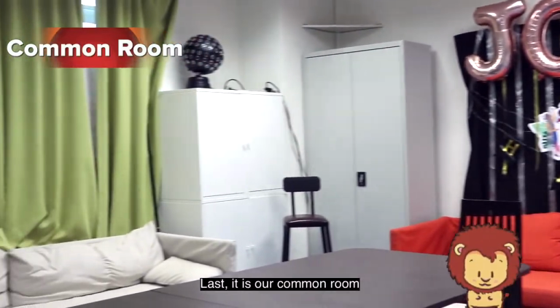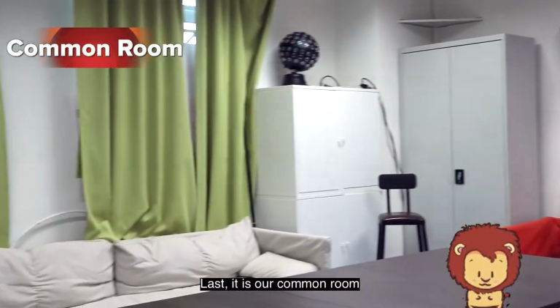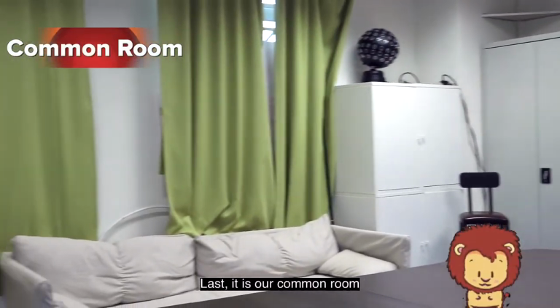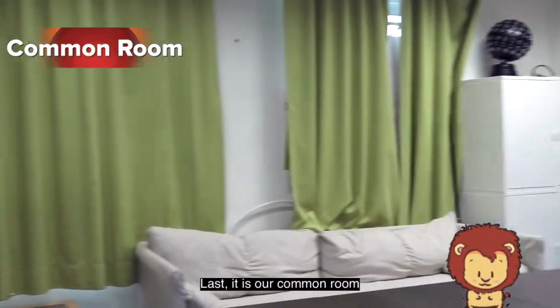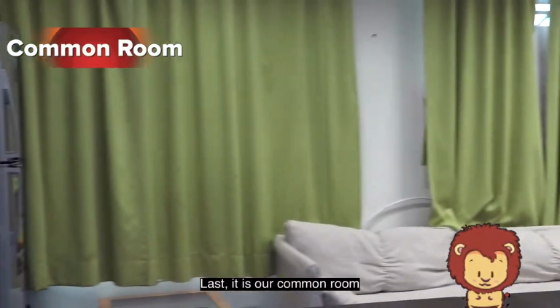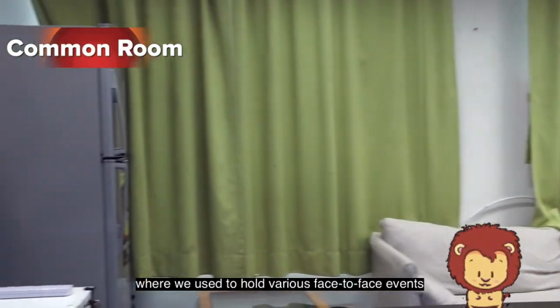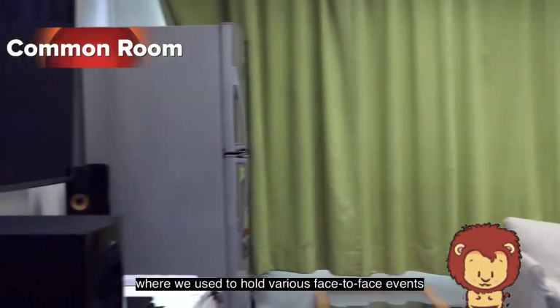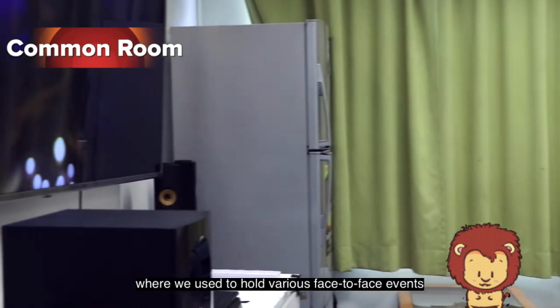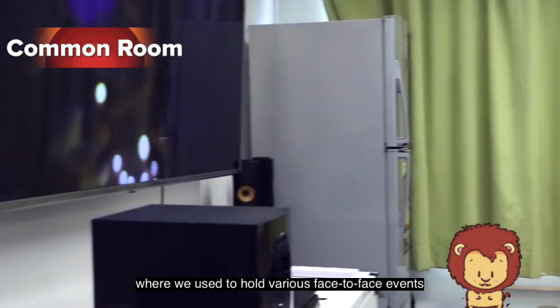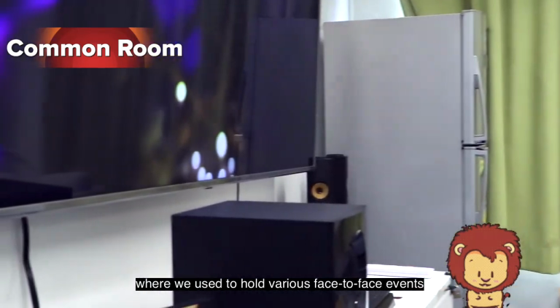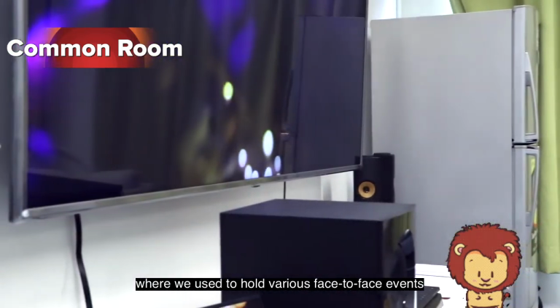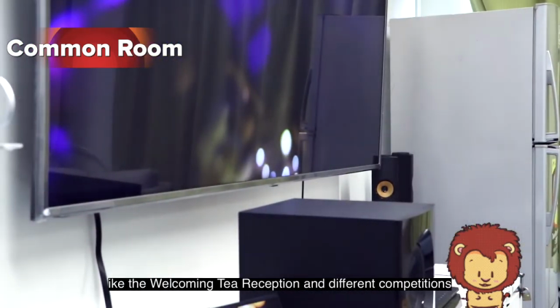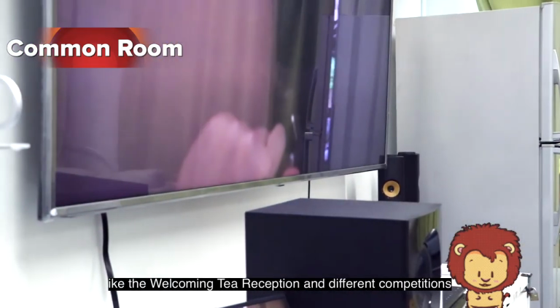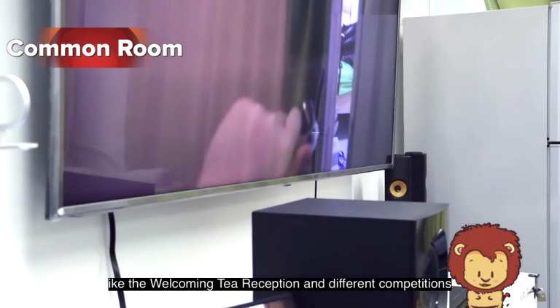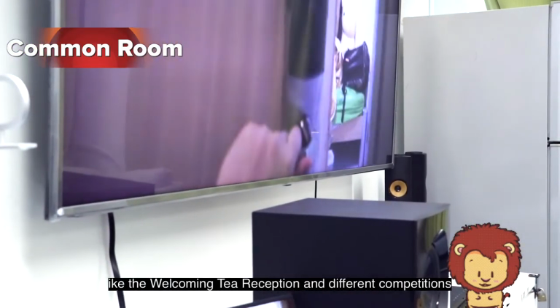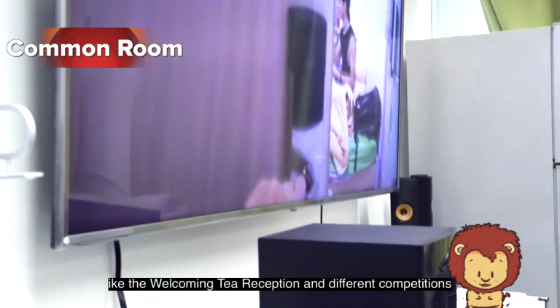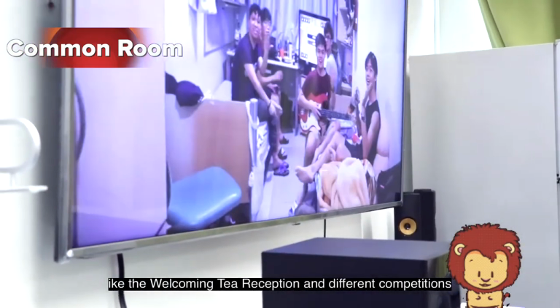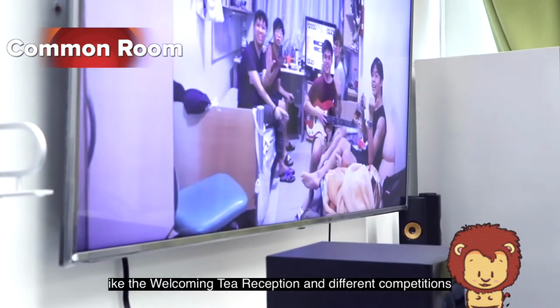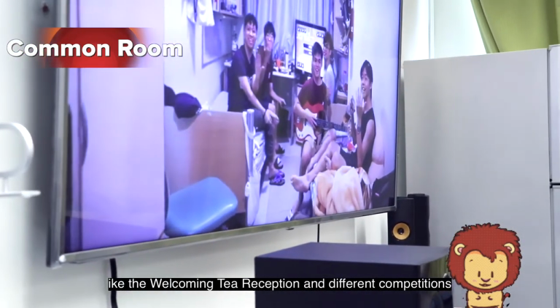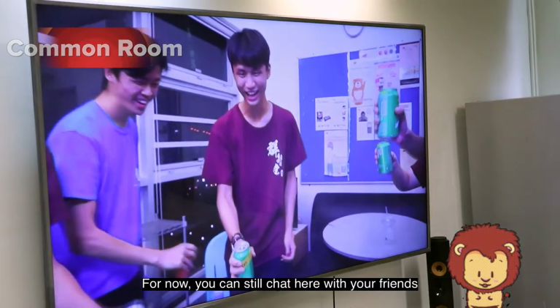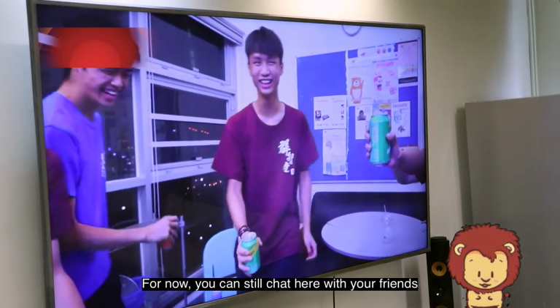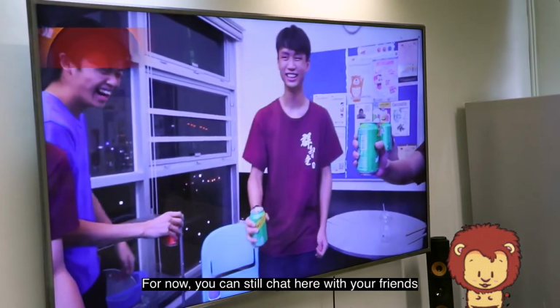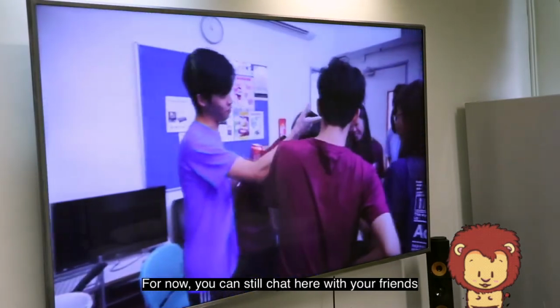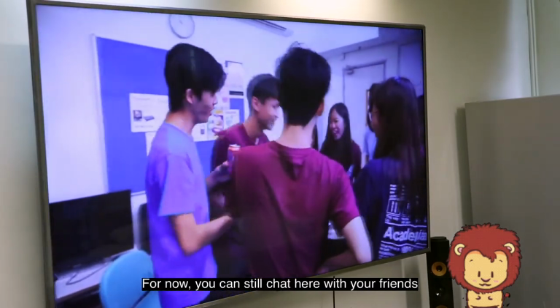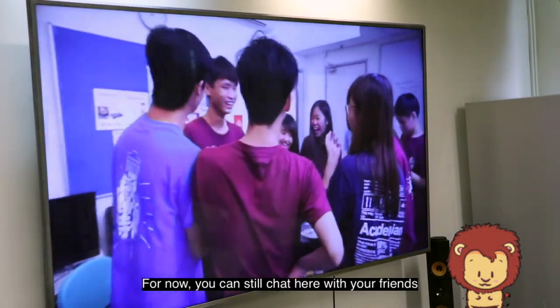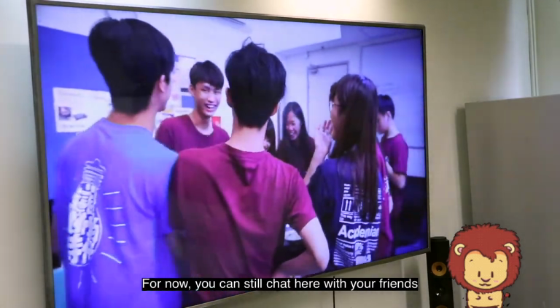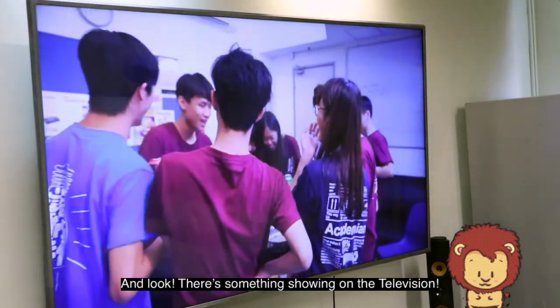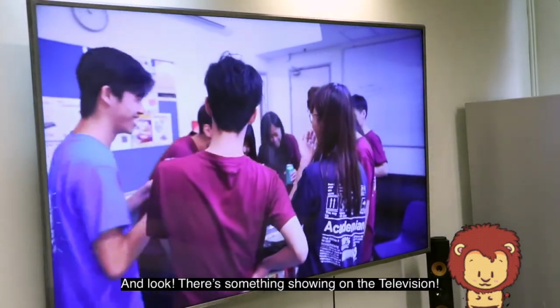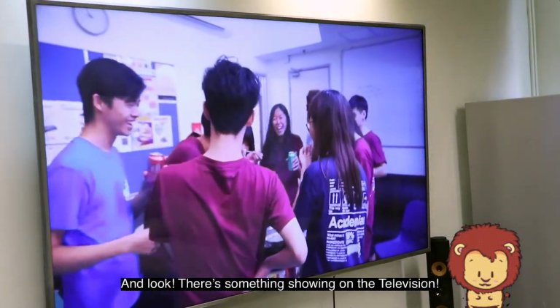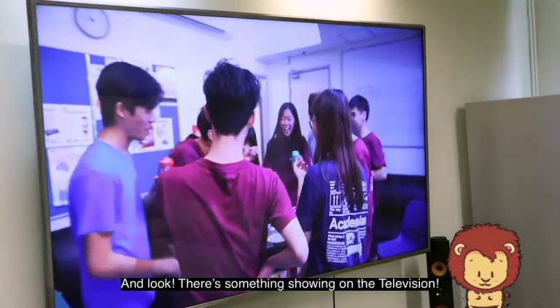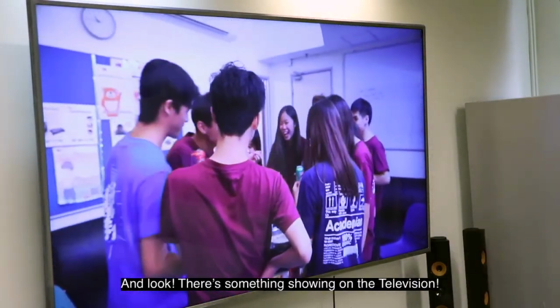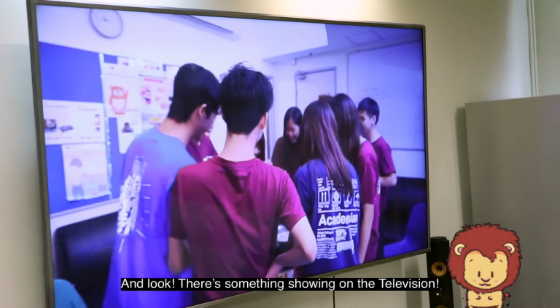Last, it is our common room, where we used to hold various face-to-face events like the welcoming tea reception and different competitions. For now, you can still chat here with your friends — and look, there's something showing on the television.